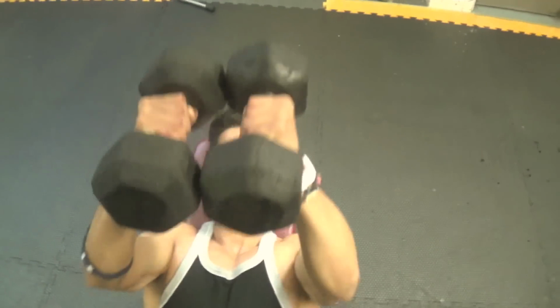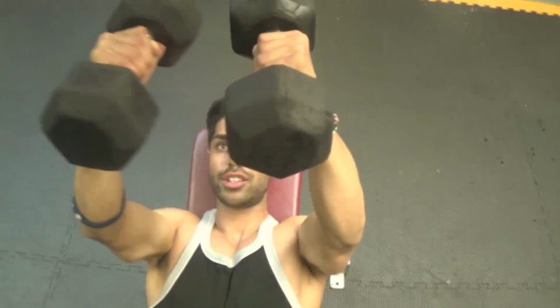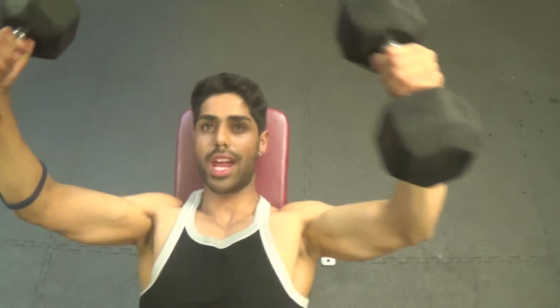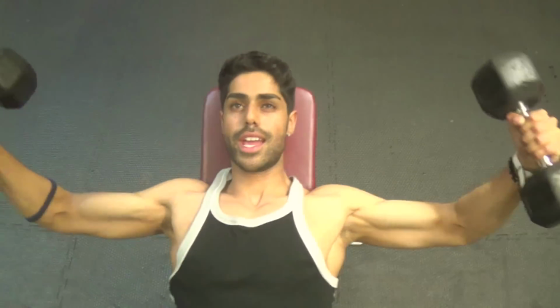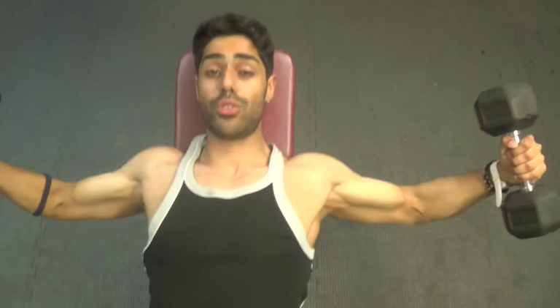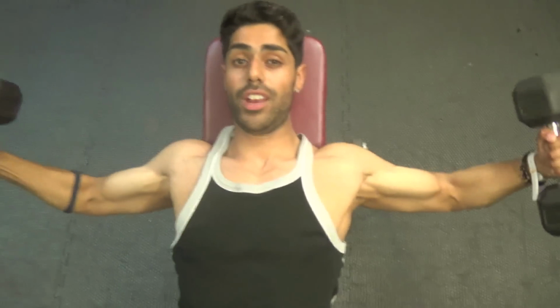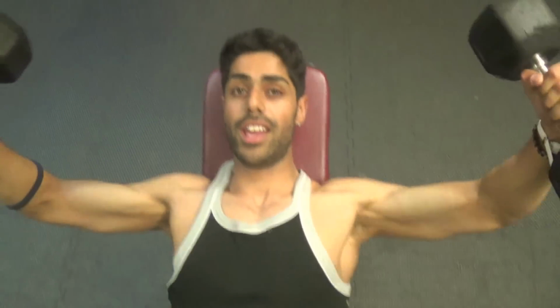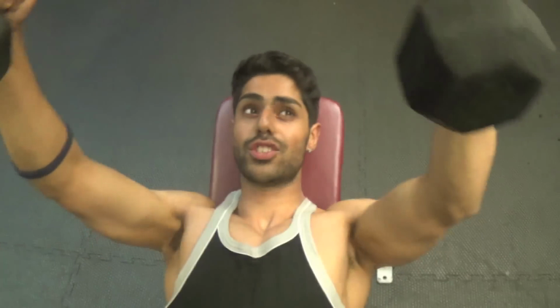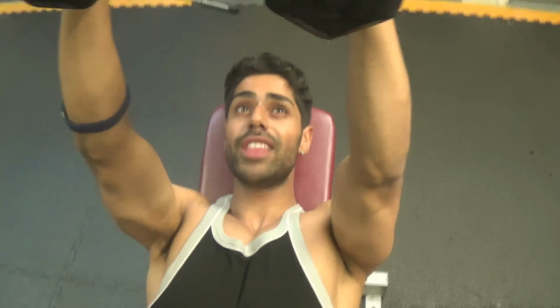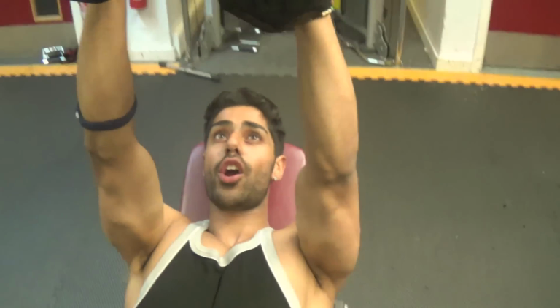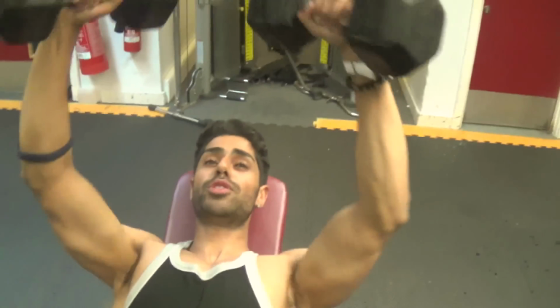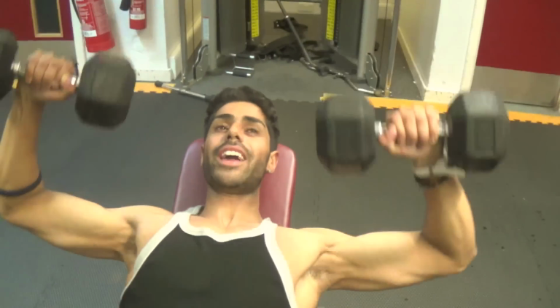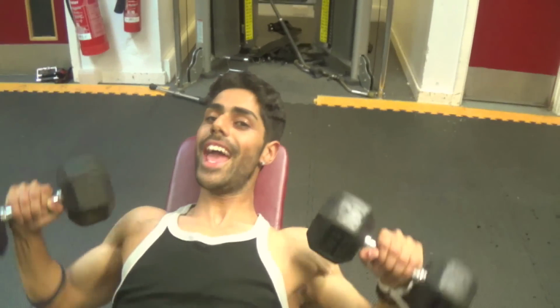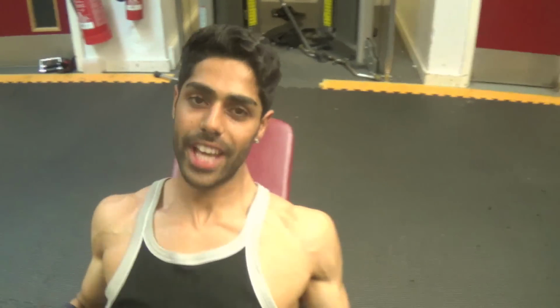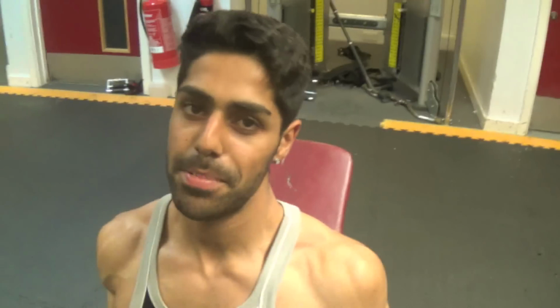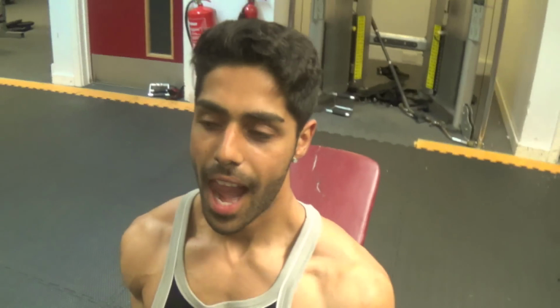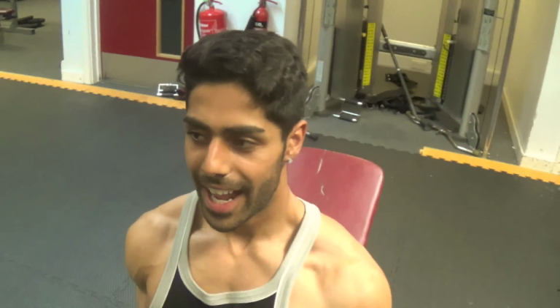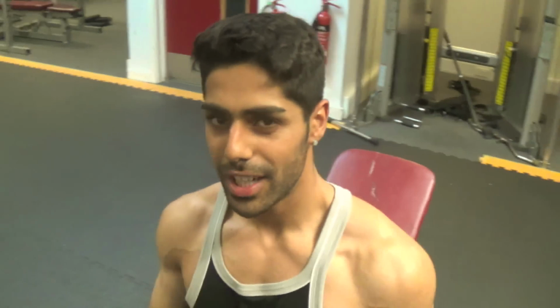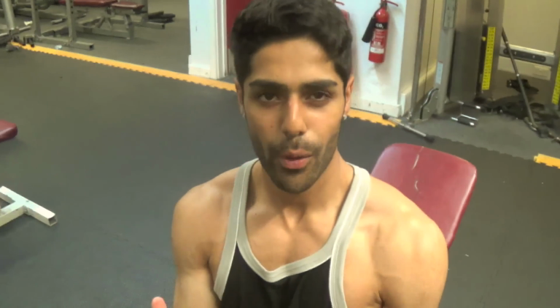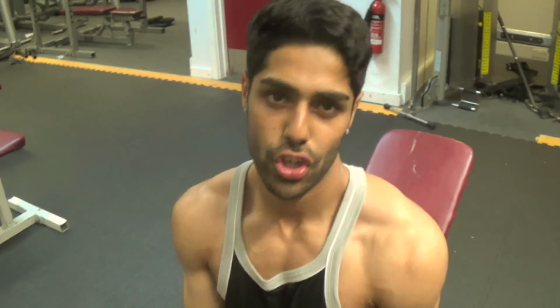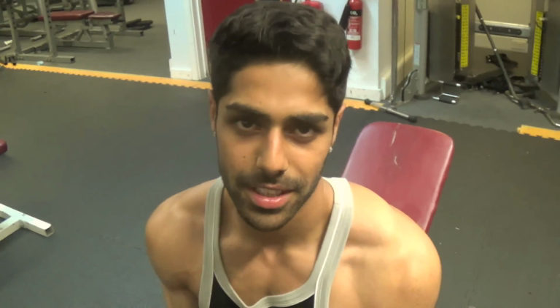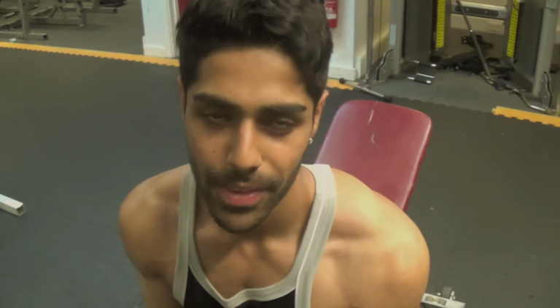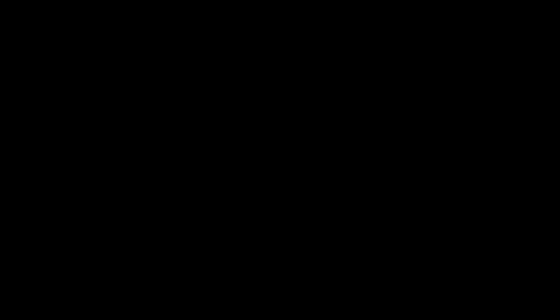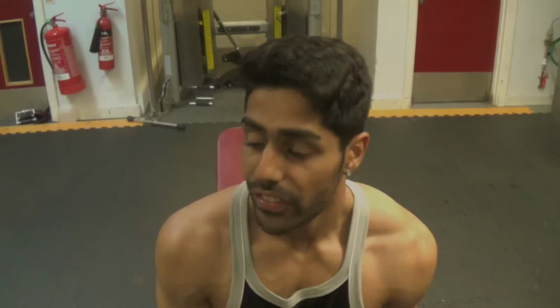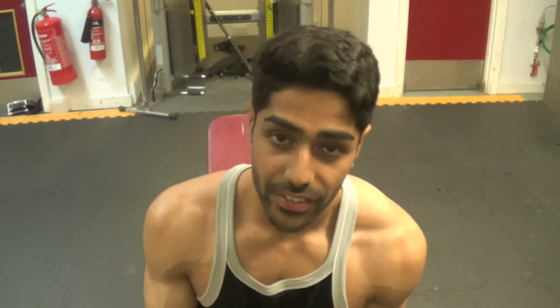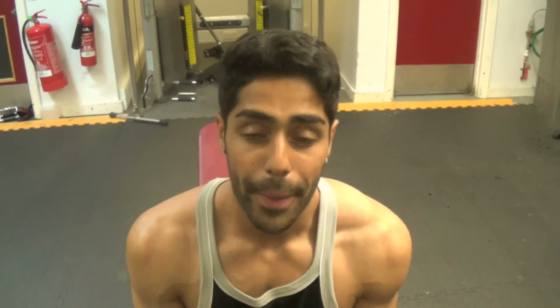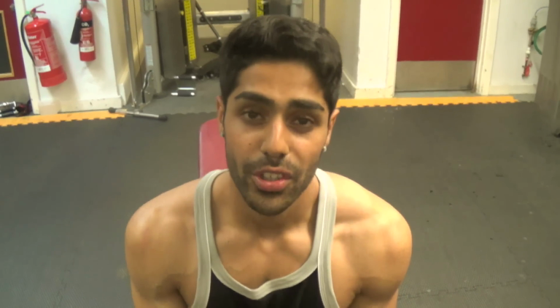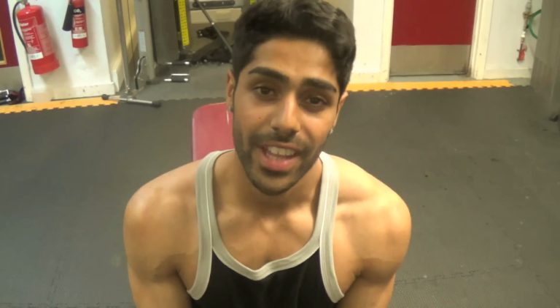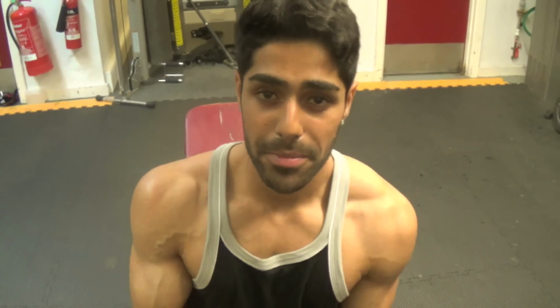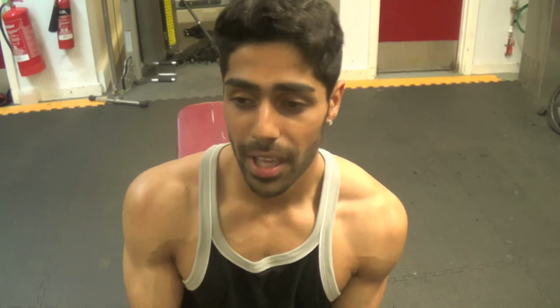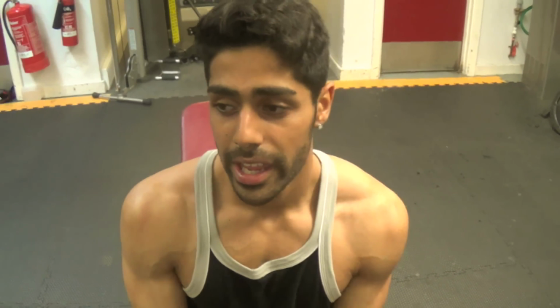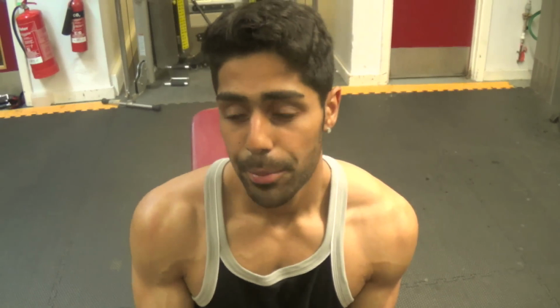Give that a go — do about eight to ten reps. It's really a great way to chop the muscle up. If you like this video, make sure you give it a thumbs up.